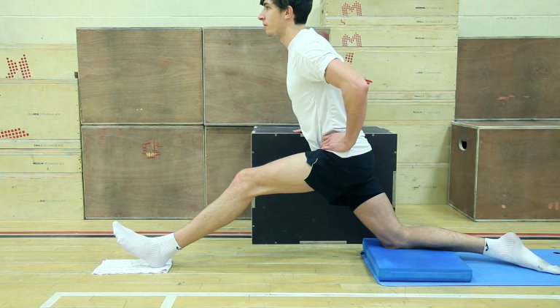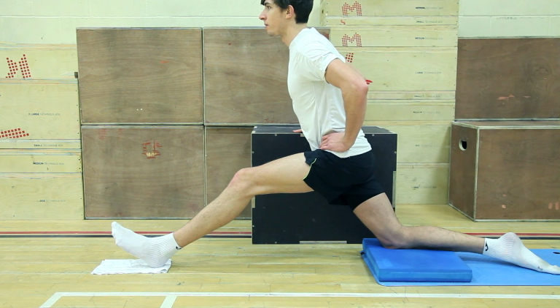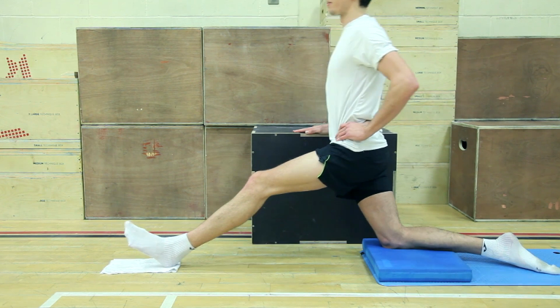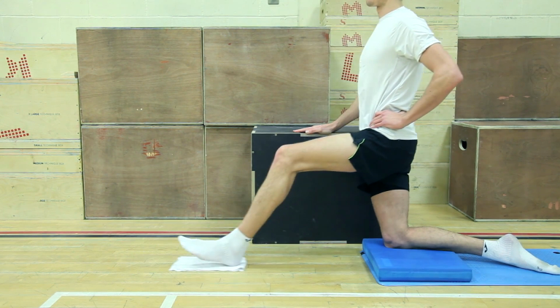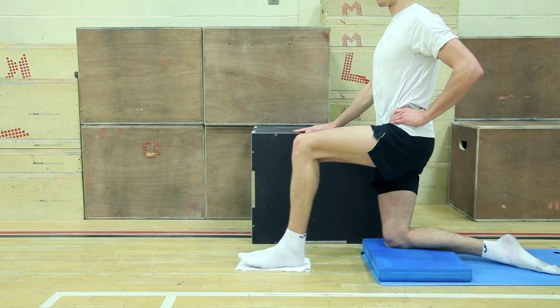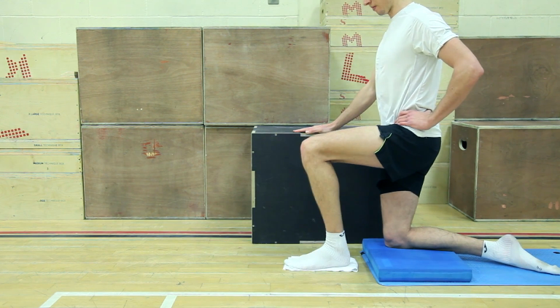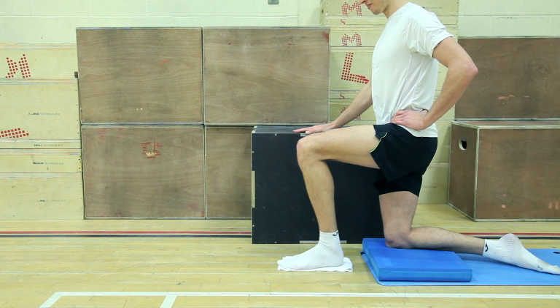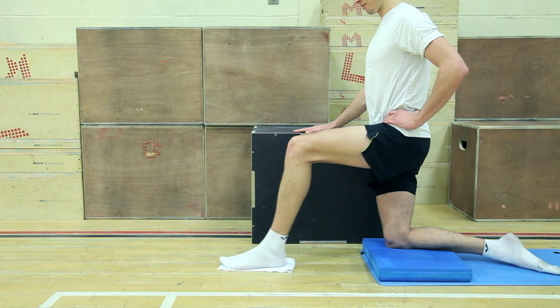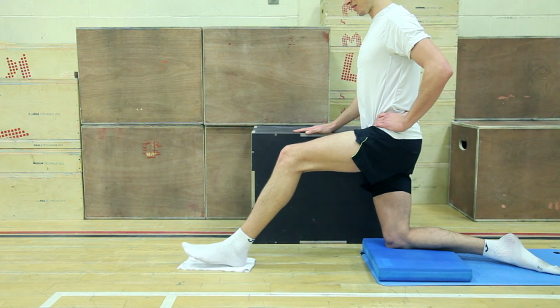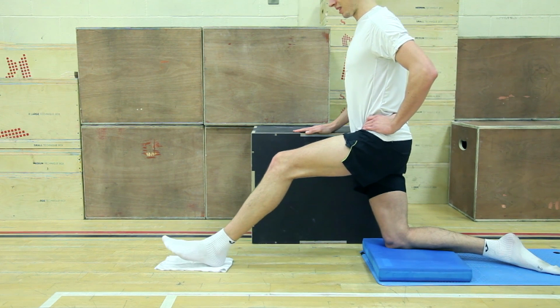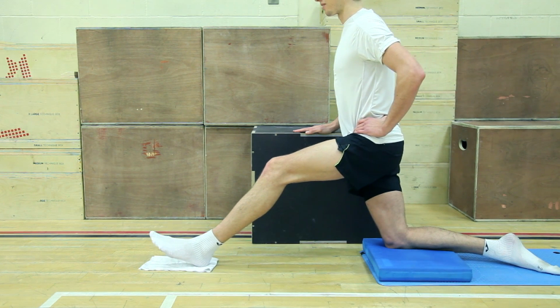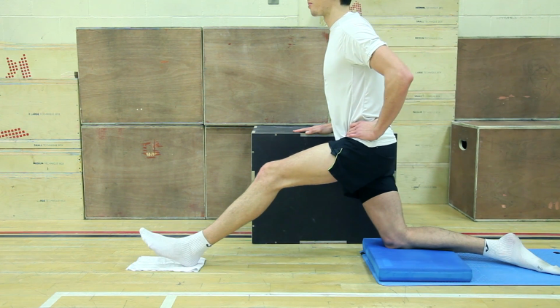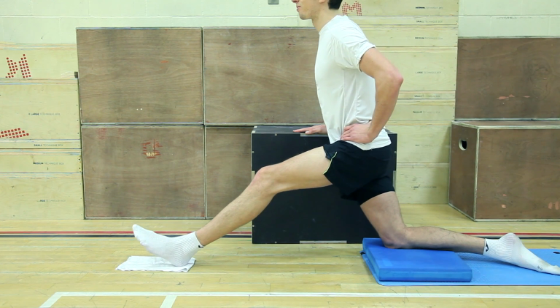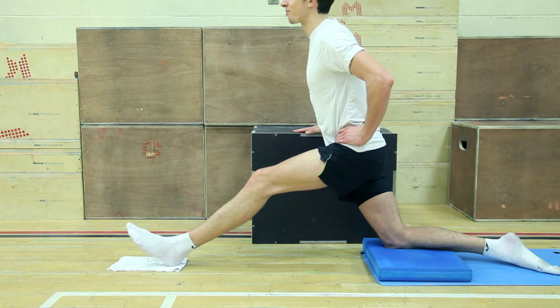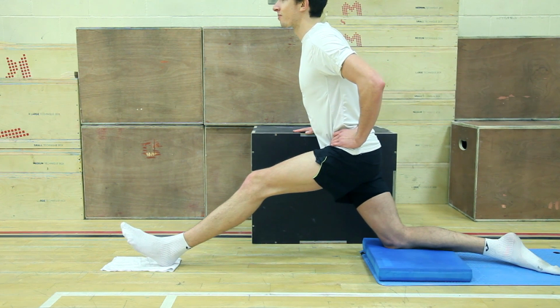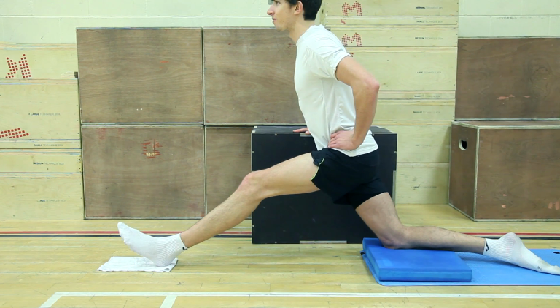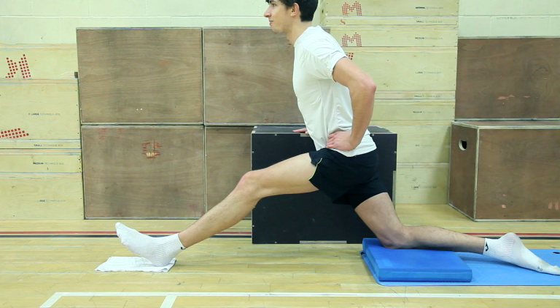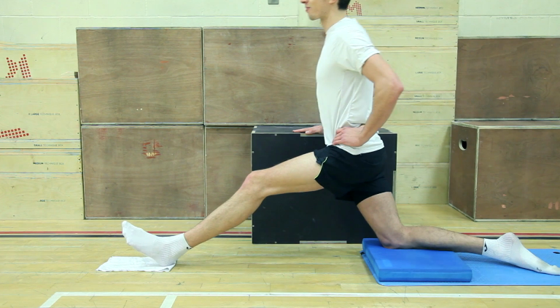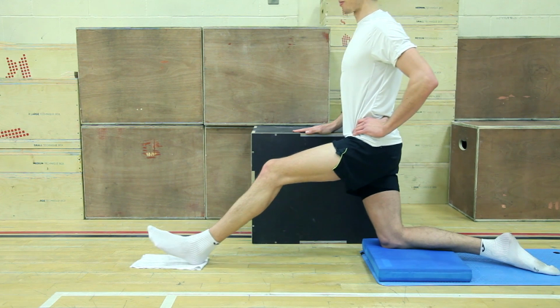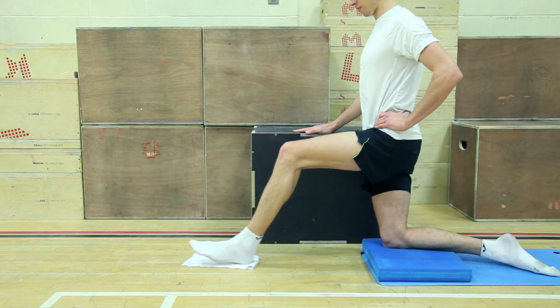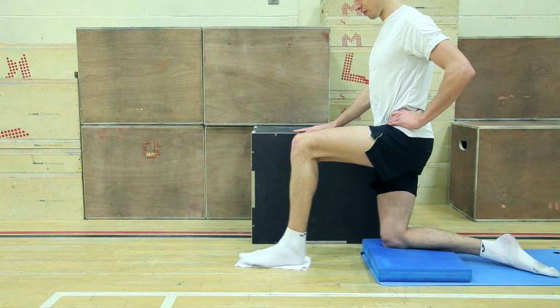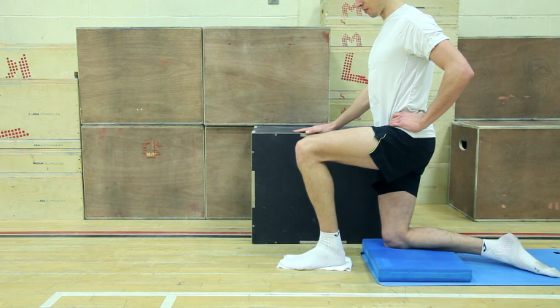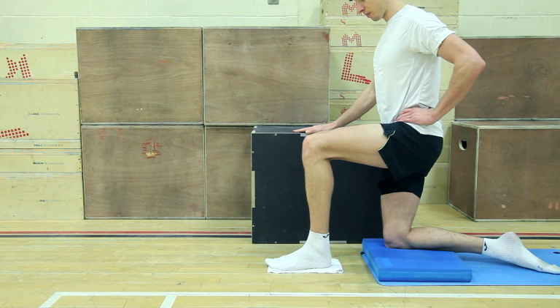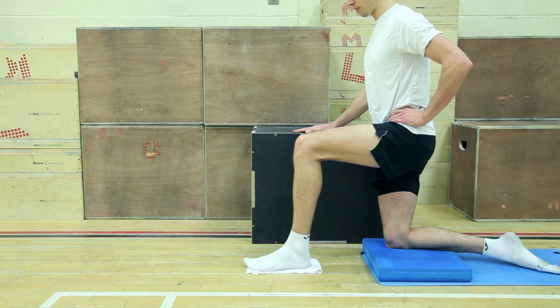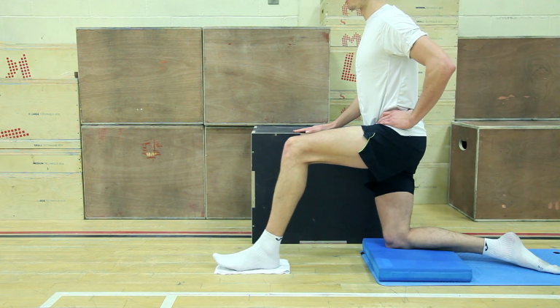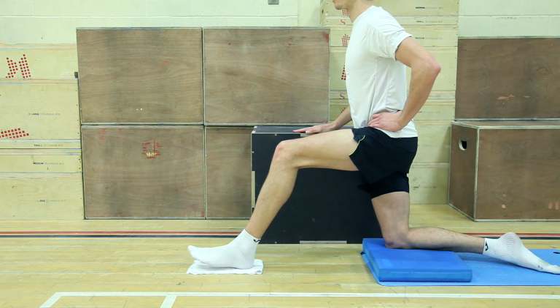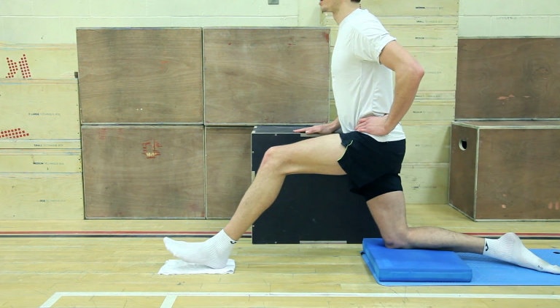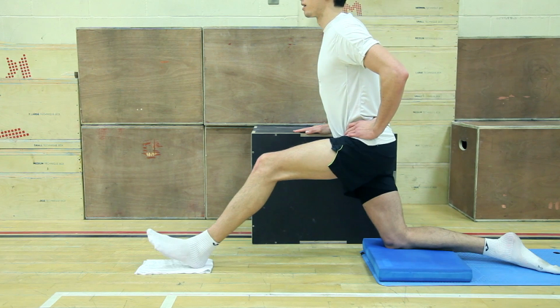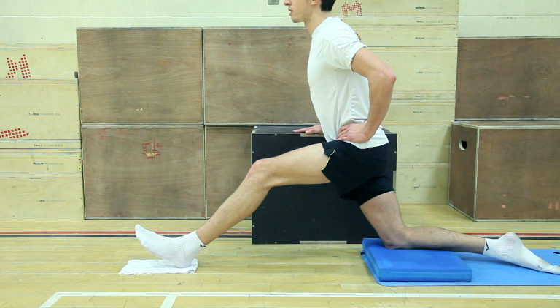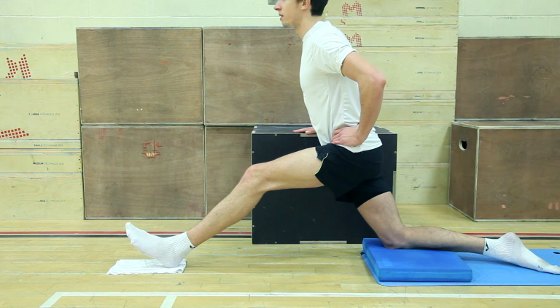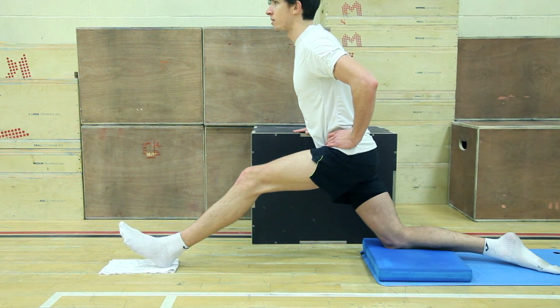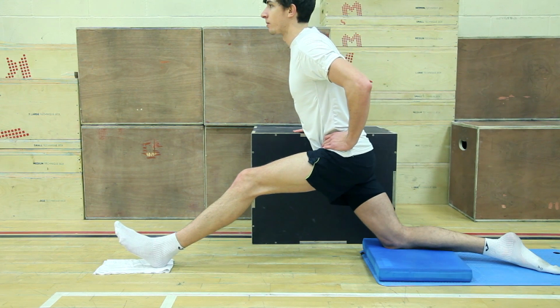During sport, it is in the late swing phase of a run where the hamstrings contract eccentrically to decelerate the lower leg. If your hamstrings are weak in this phase, you will over stride and cause damage to the hamstring muscle.